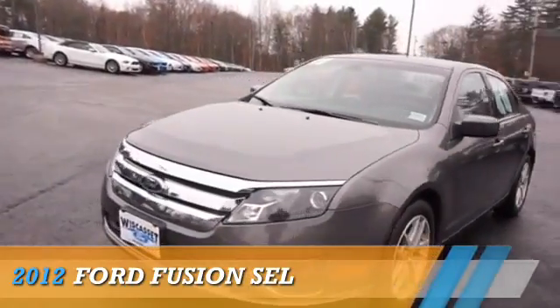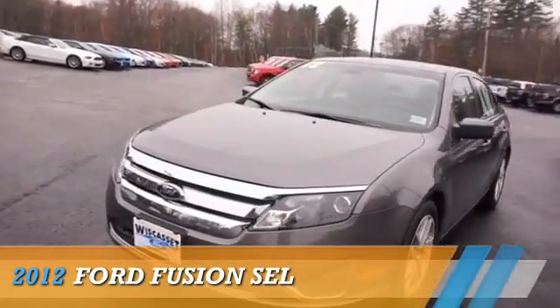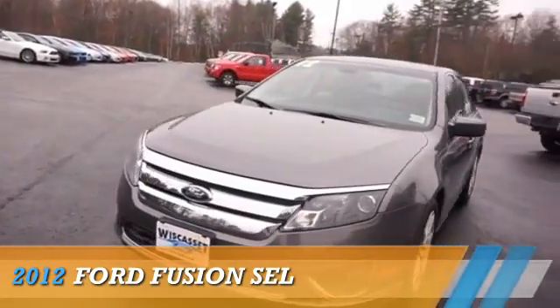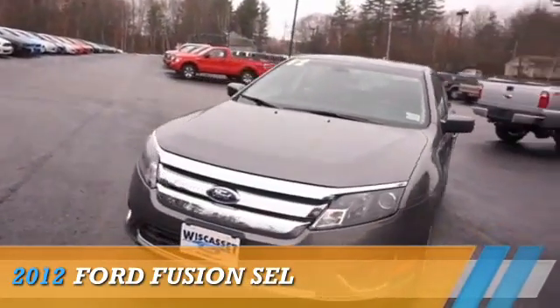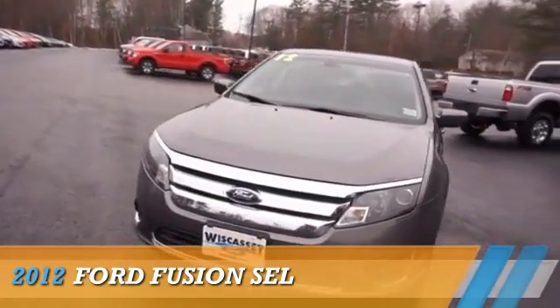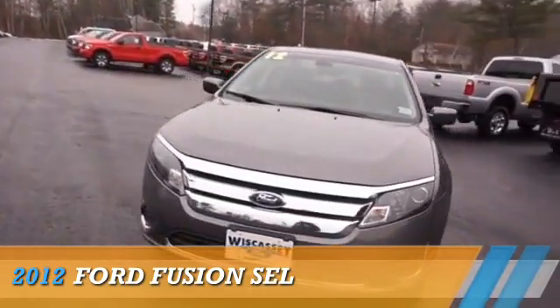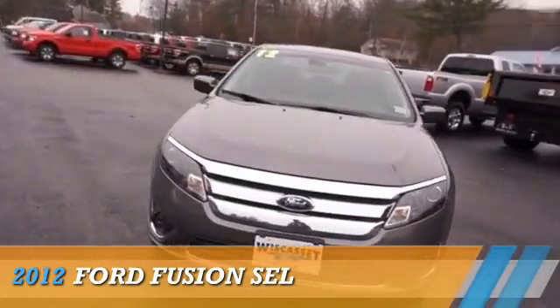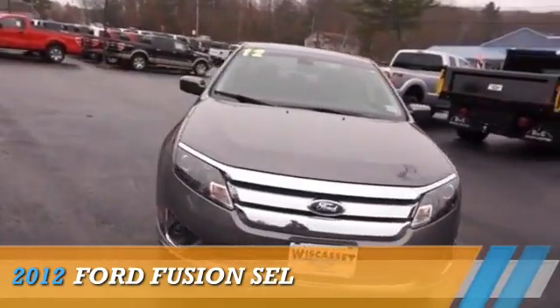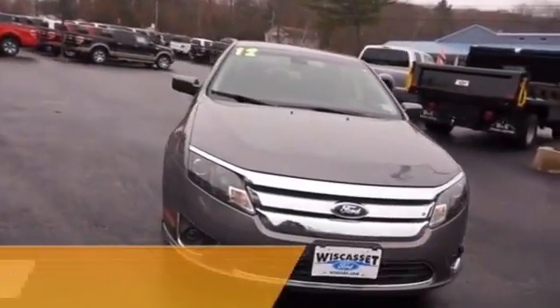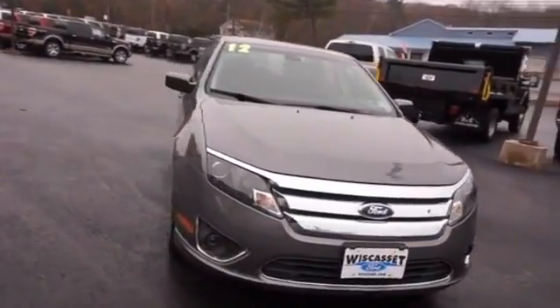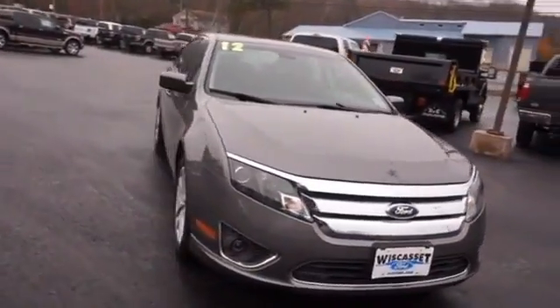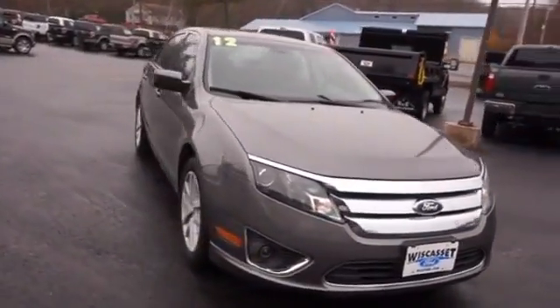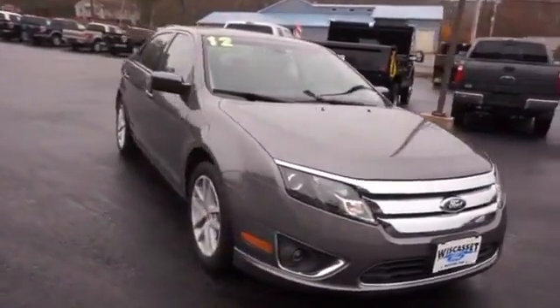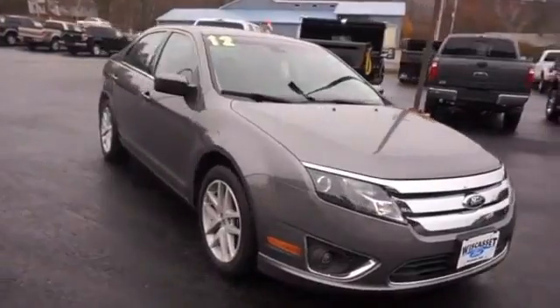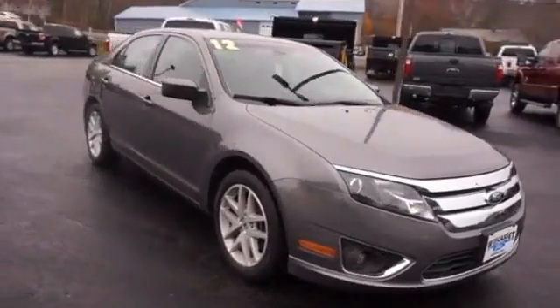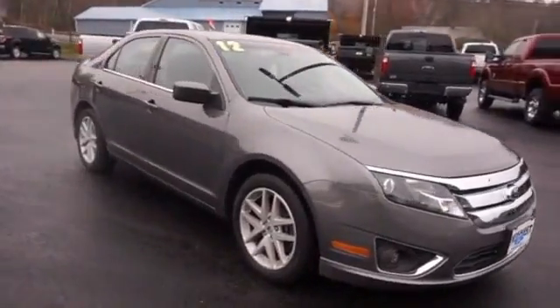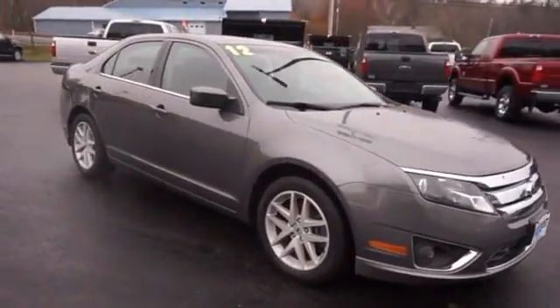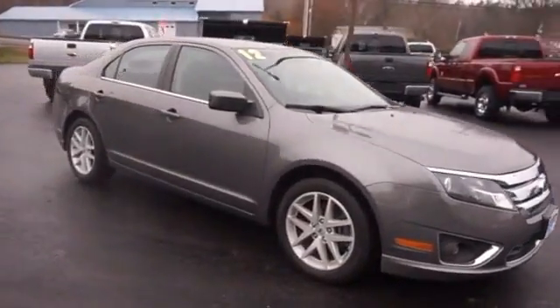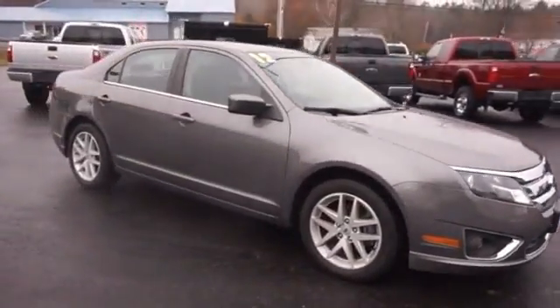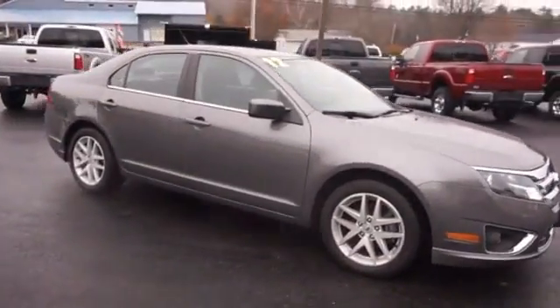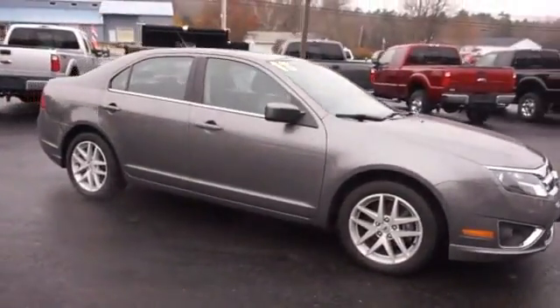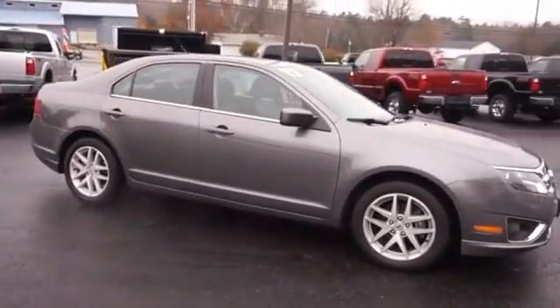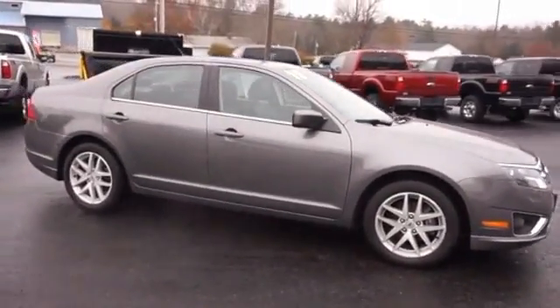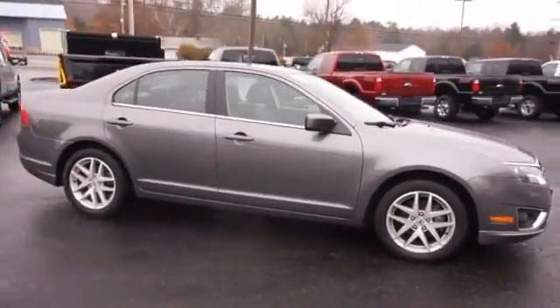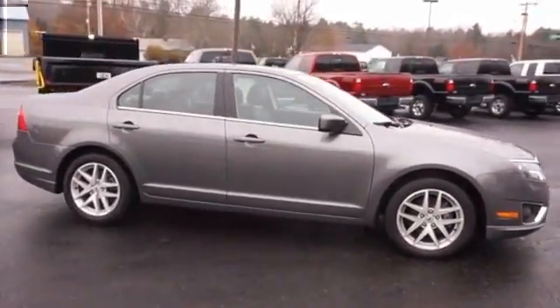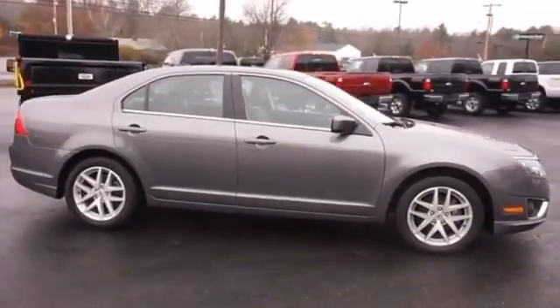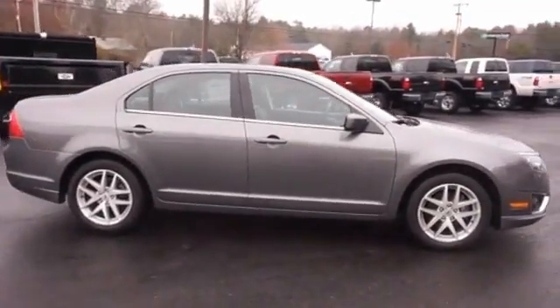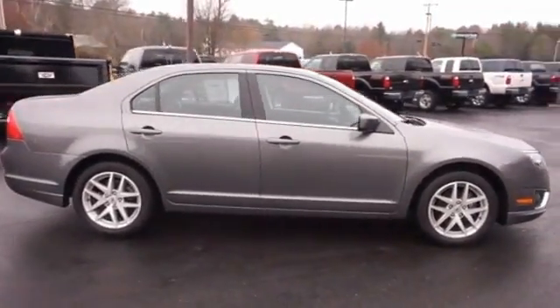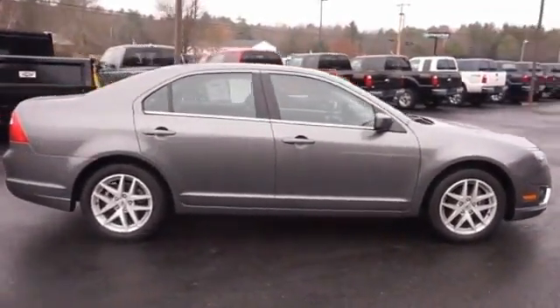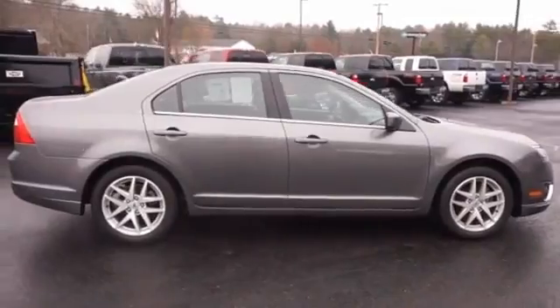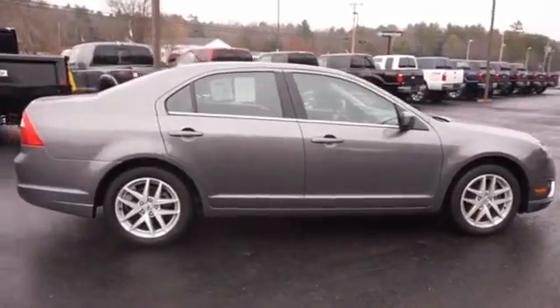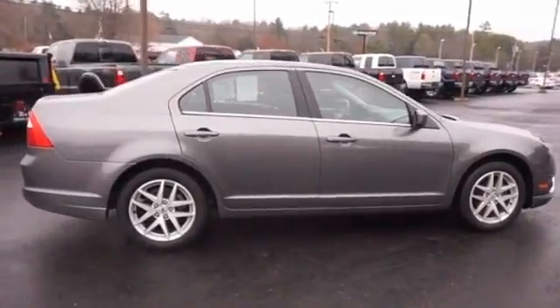Presenting the 2012 Ford Fusion. It's powered by front-wheel drive, a 2.5-liter four-cylinder engine, and a six-speed automatic transmission.